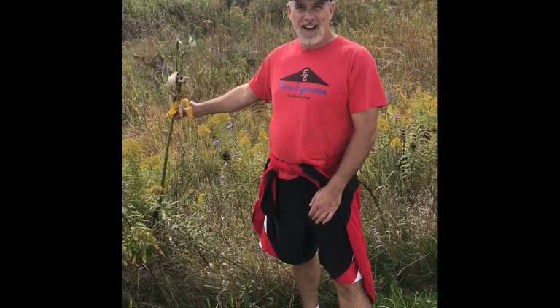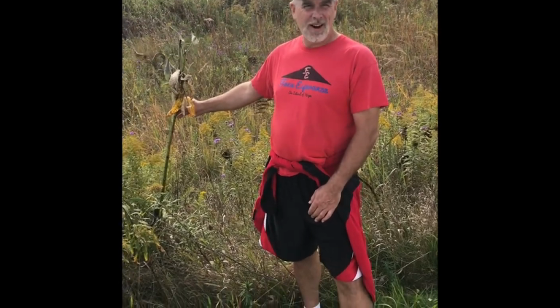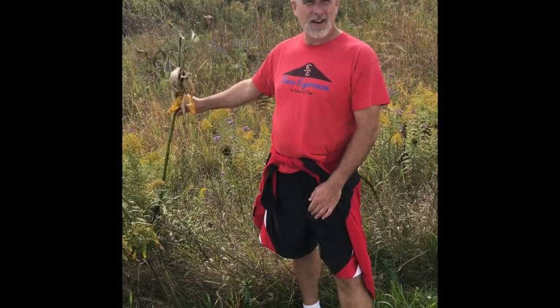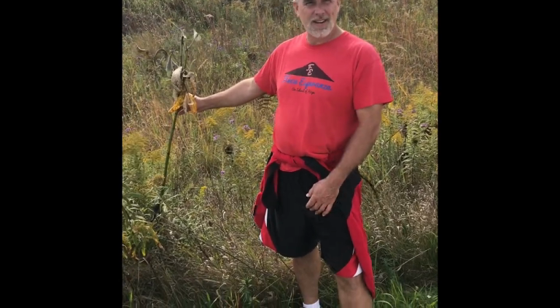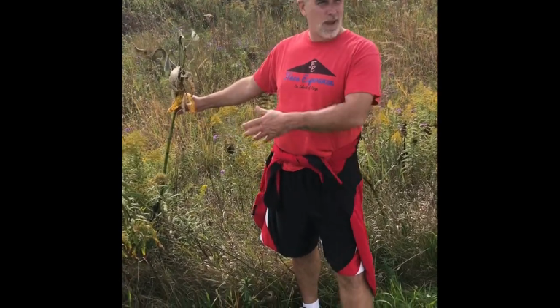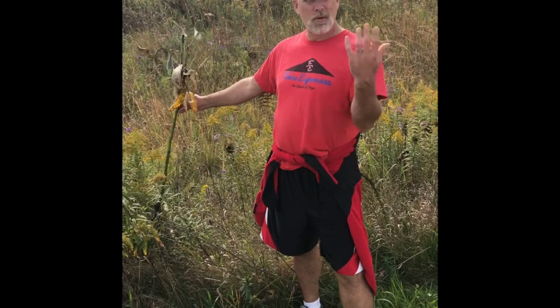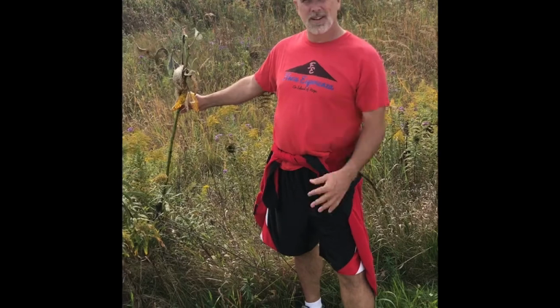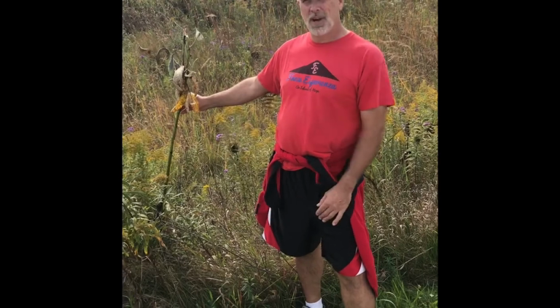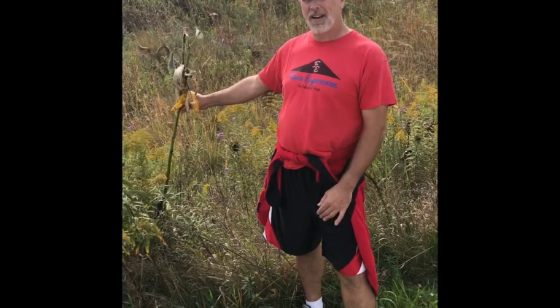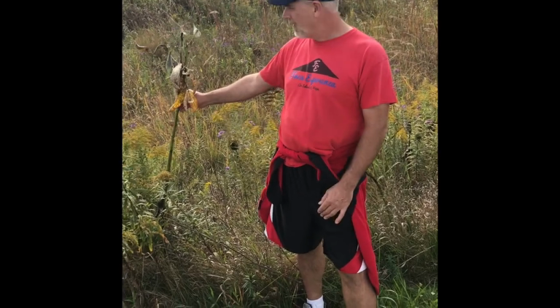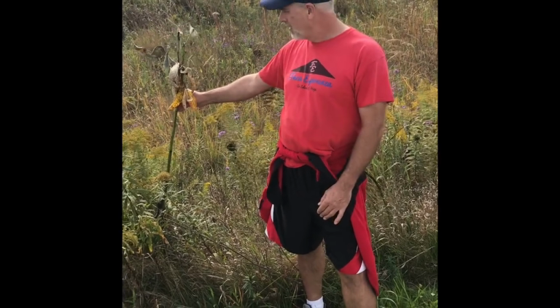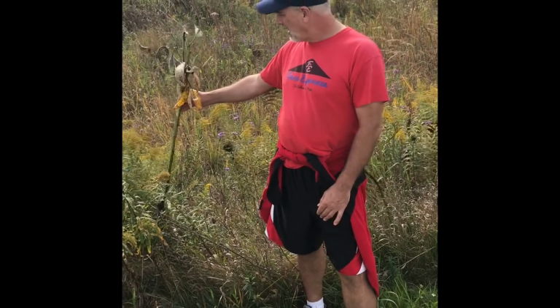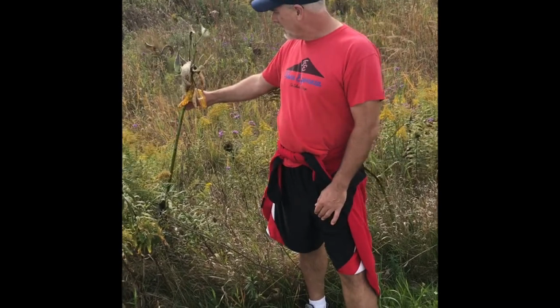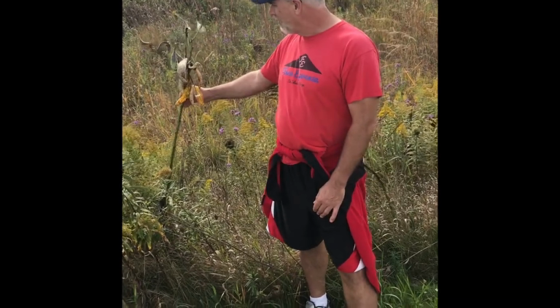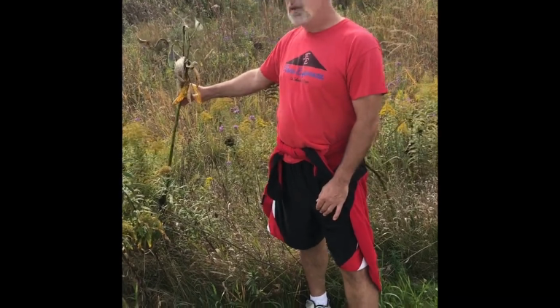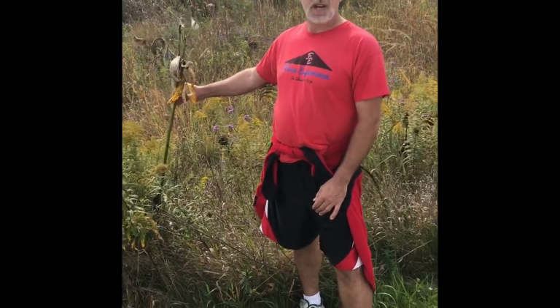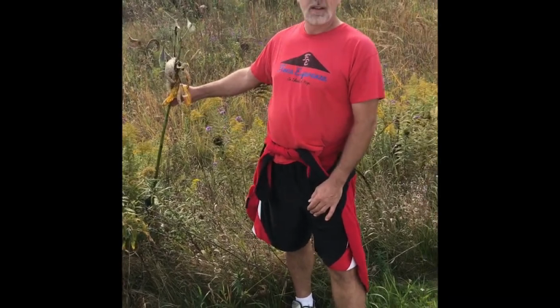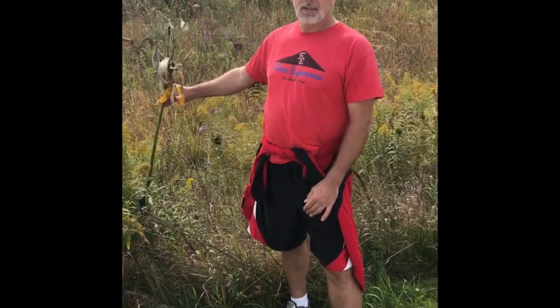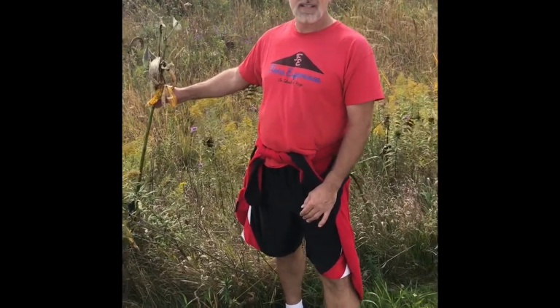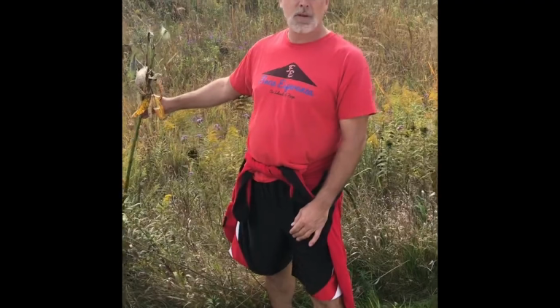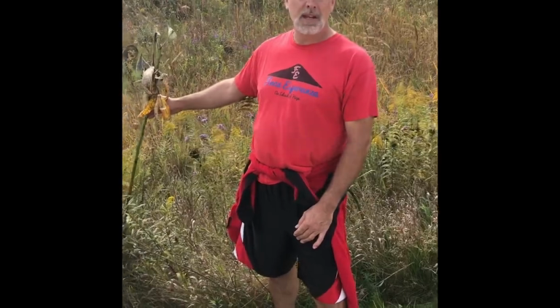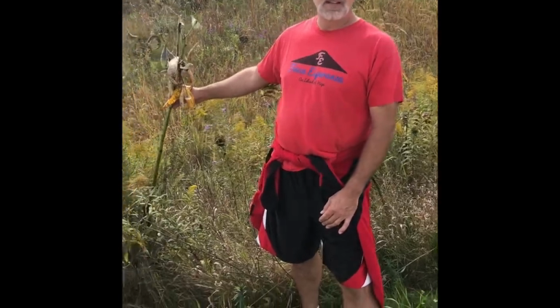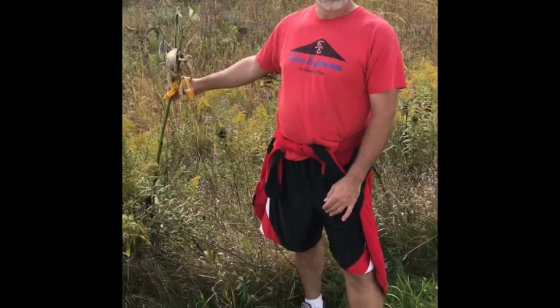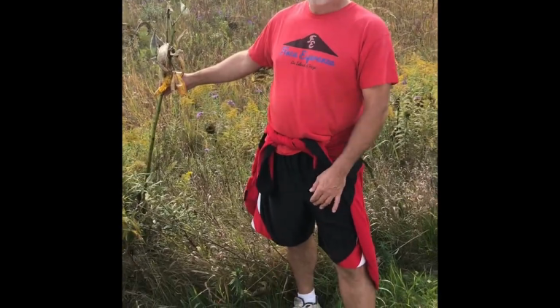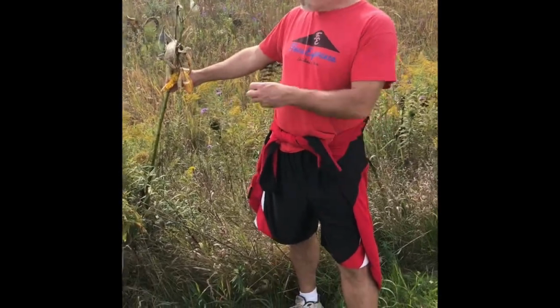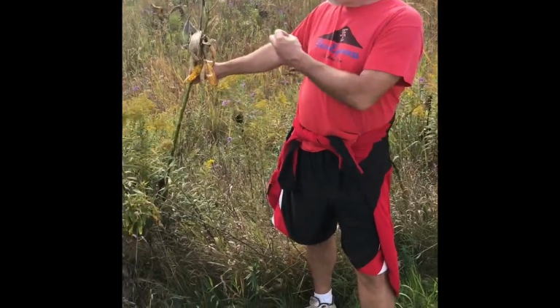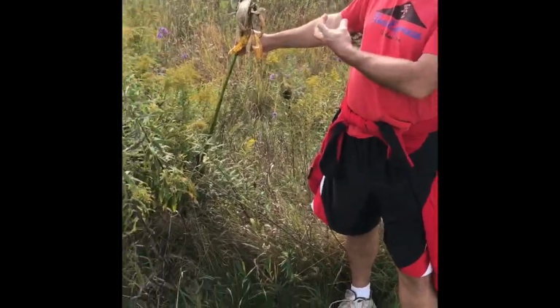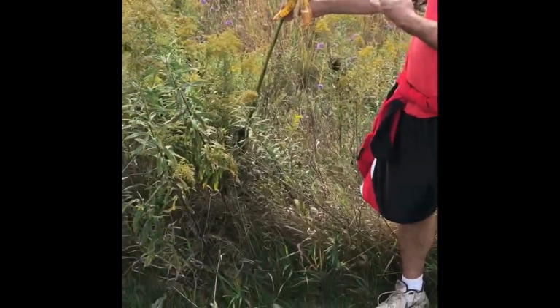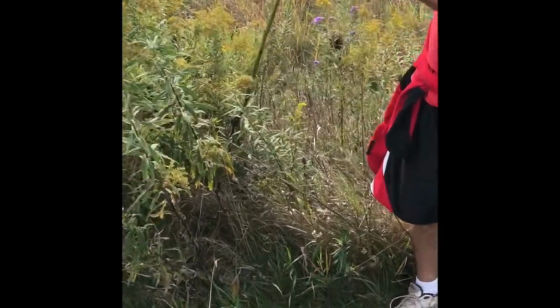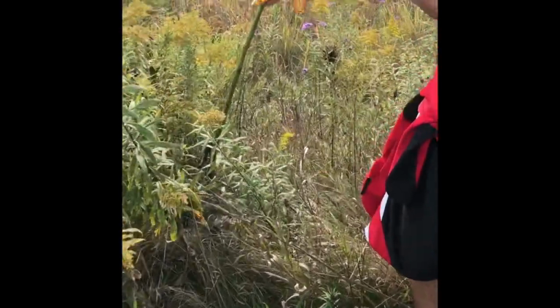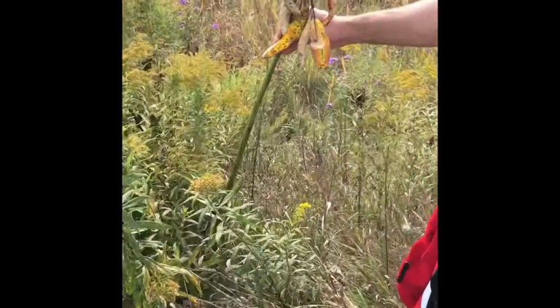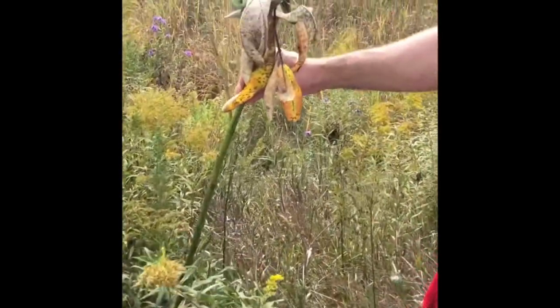On our hike out here in the Midwestern Prairie area we found a lot of milkweed. It's late season milkweed, so it's produced its pods and it's getting dried out.